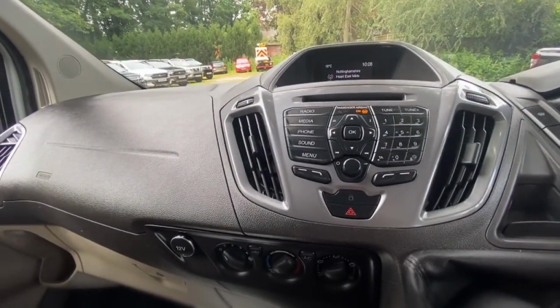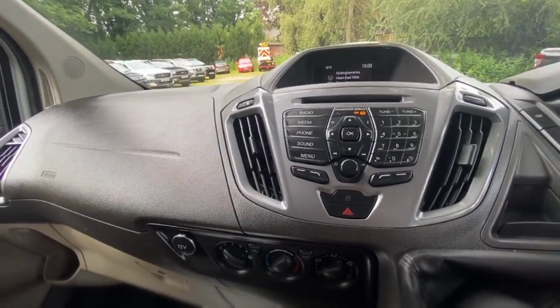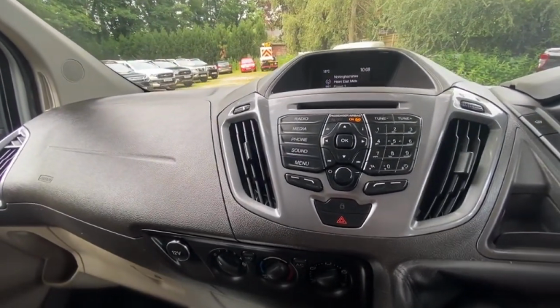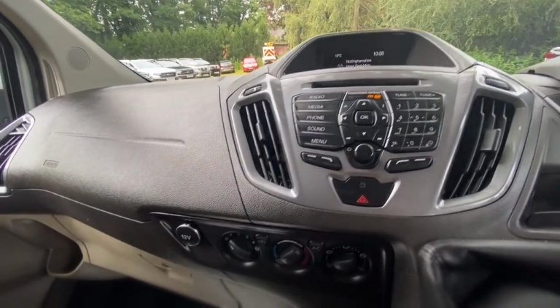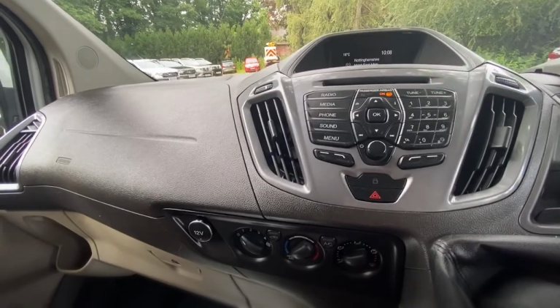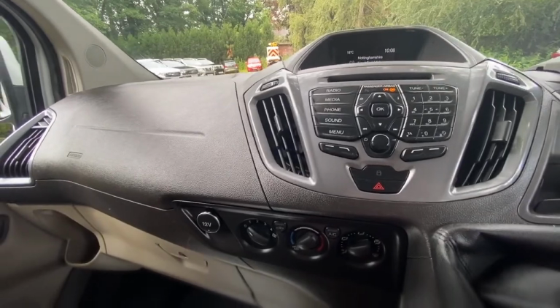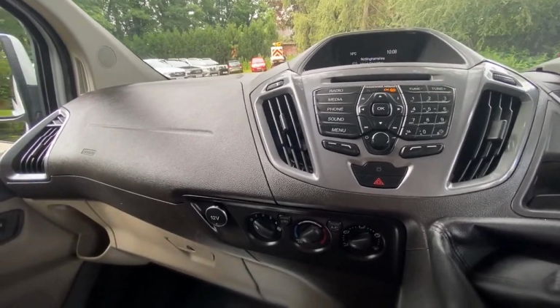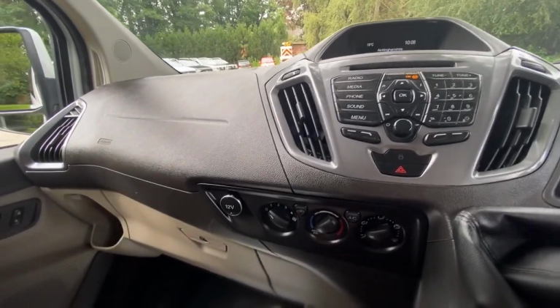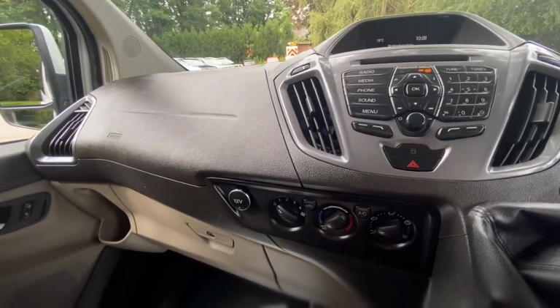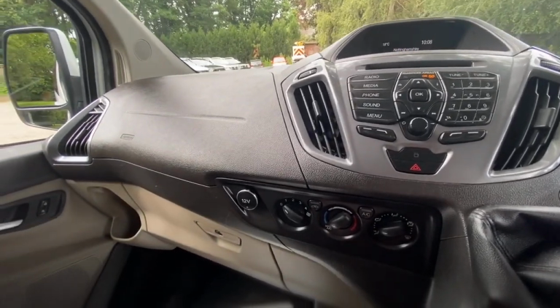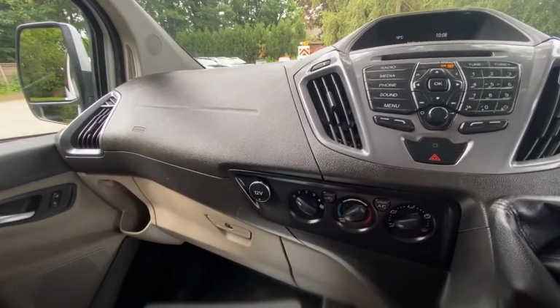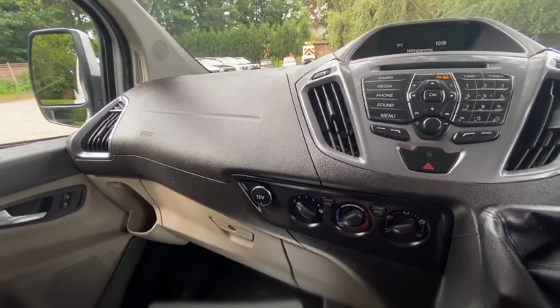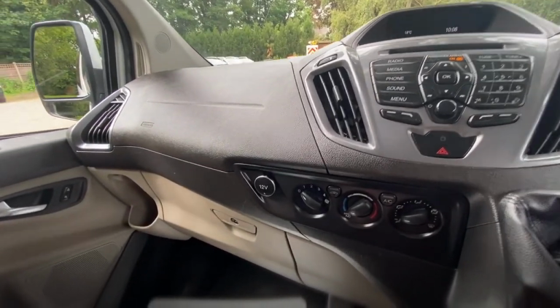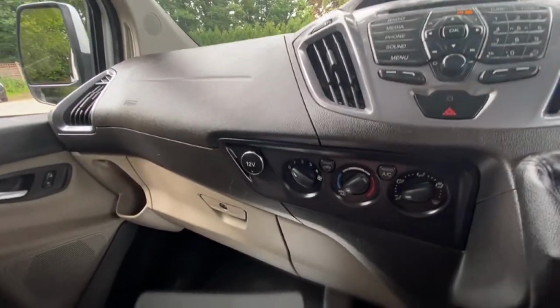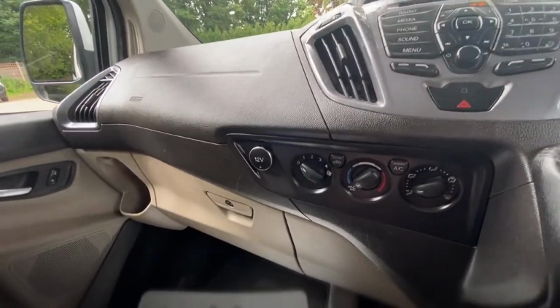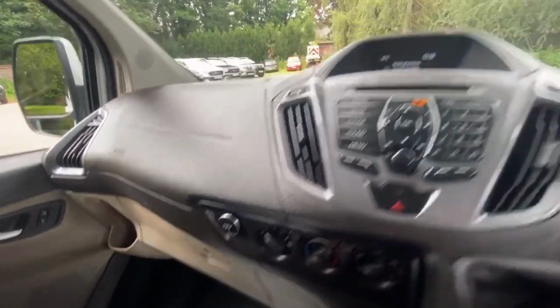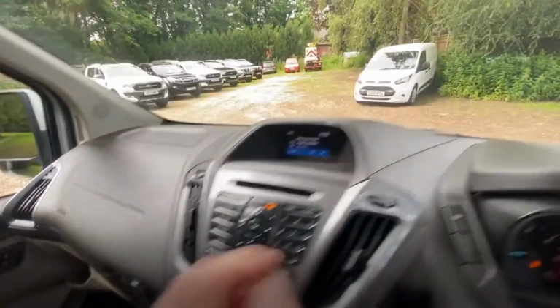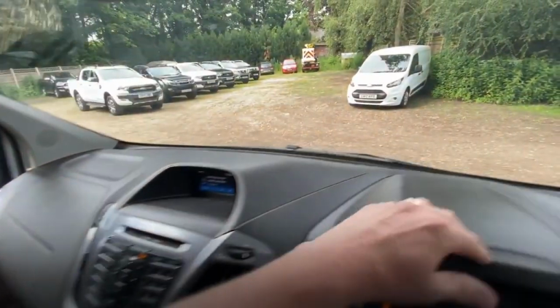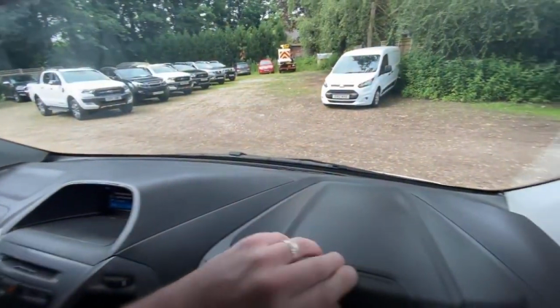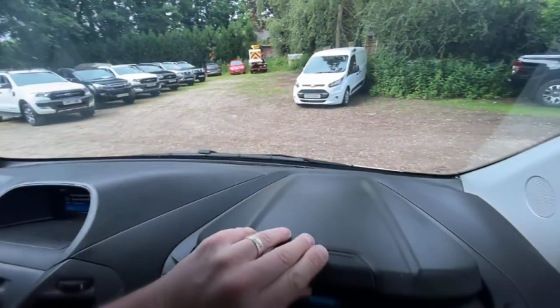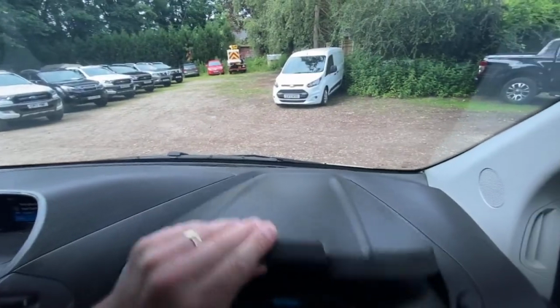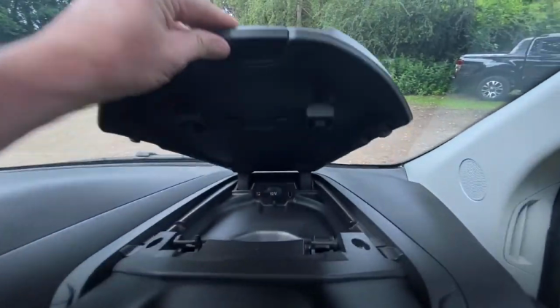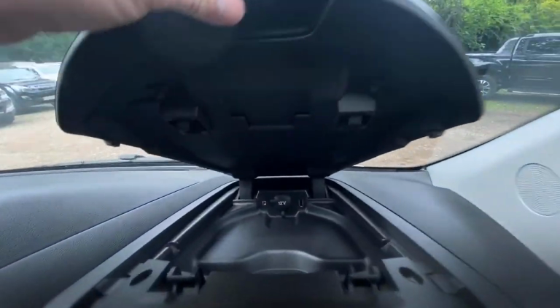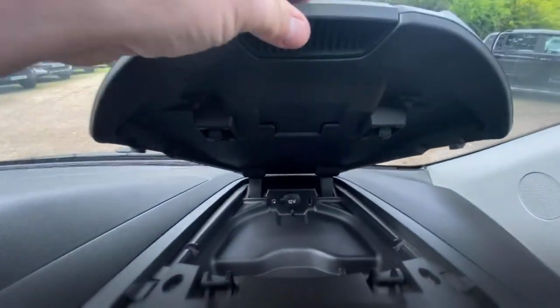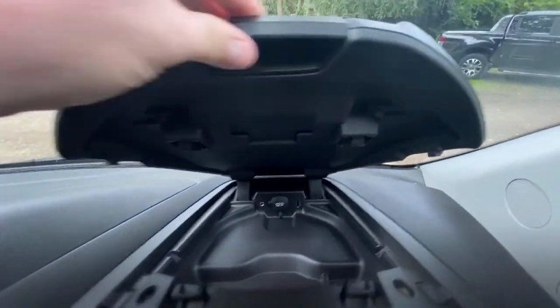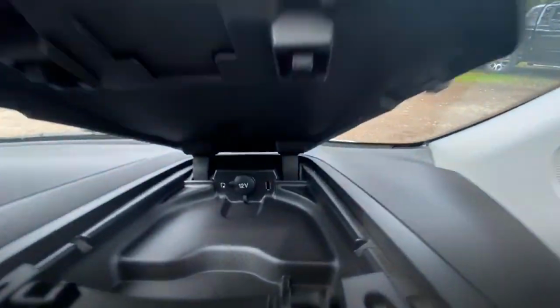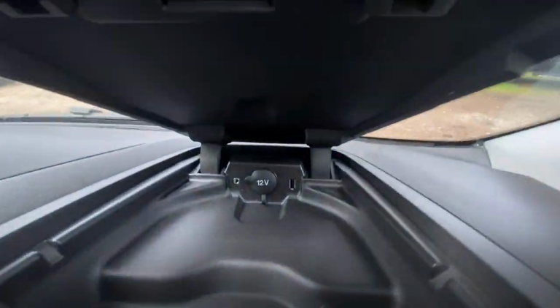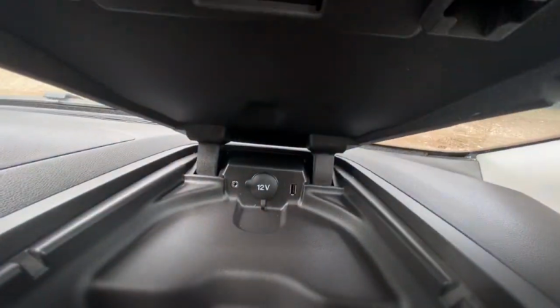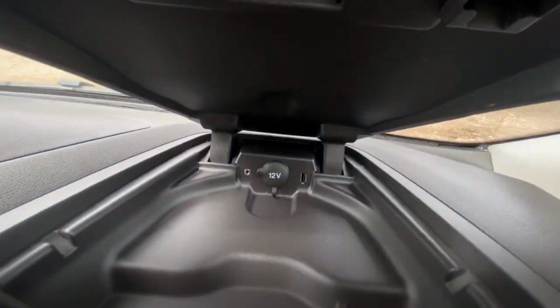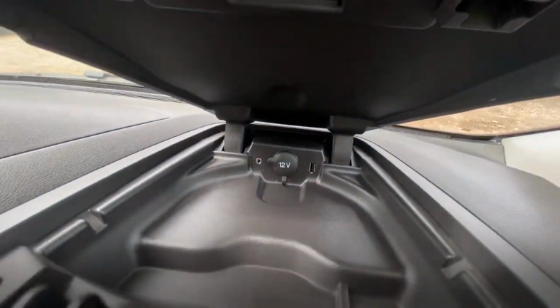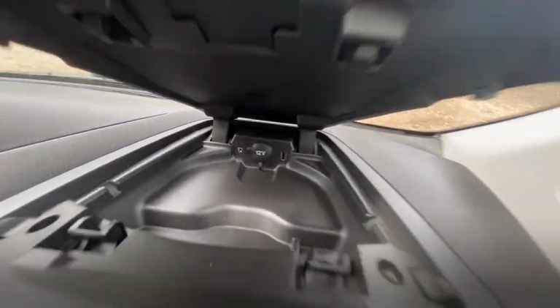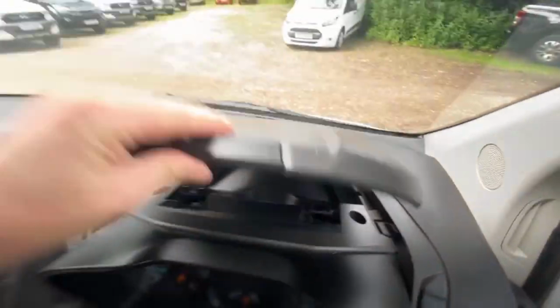The reversing camera is really clear and it's got the parking sensors as well — works dead well. It's got the basic media centre with phone, Bluetooth, etc. It has got DAB and a CD player as well. There is a USB so you can charge your phone and also play your music through there.